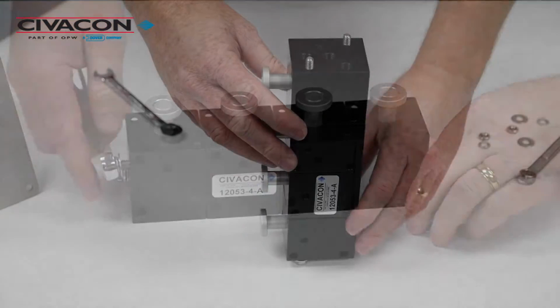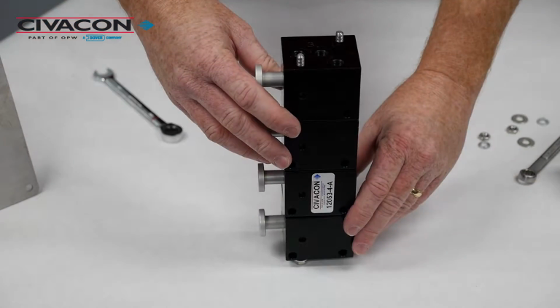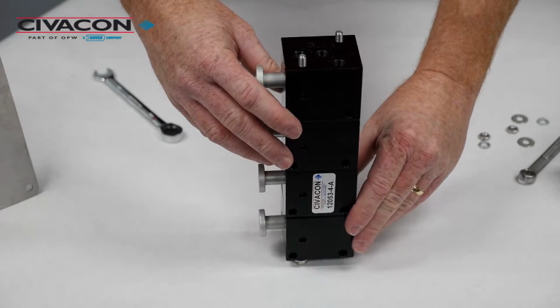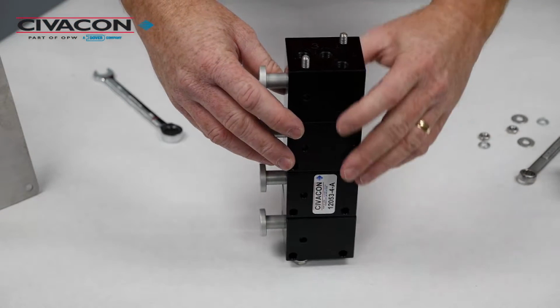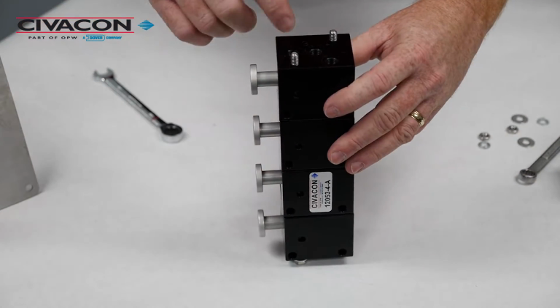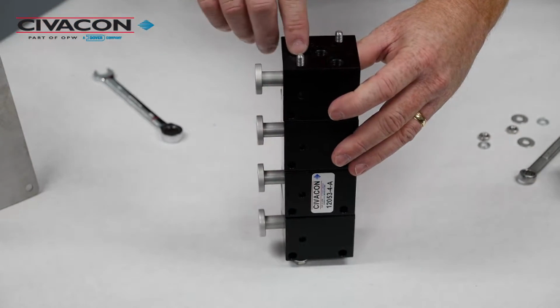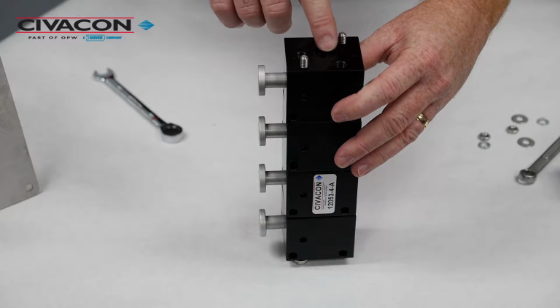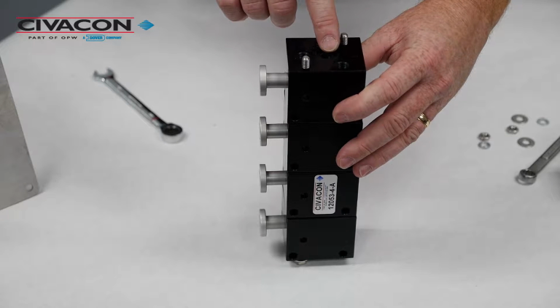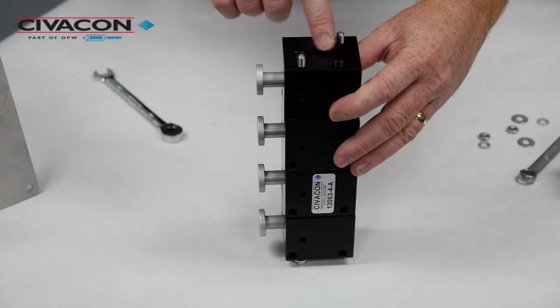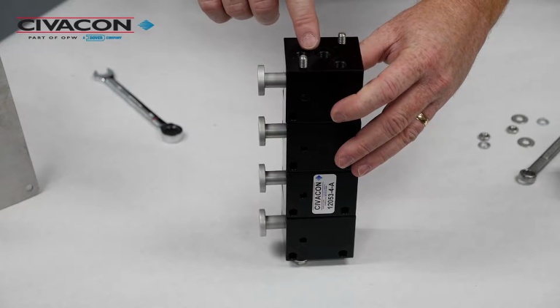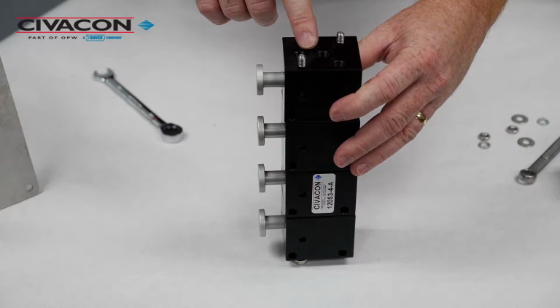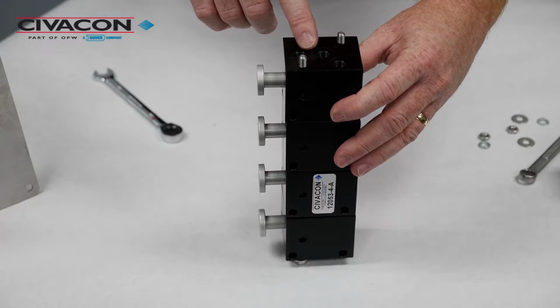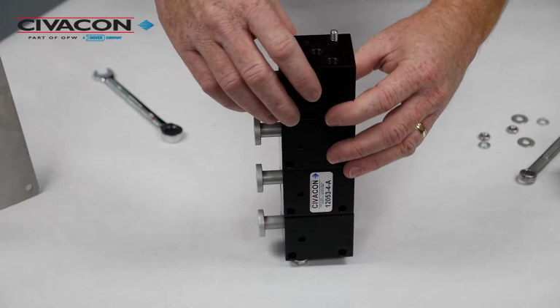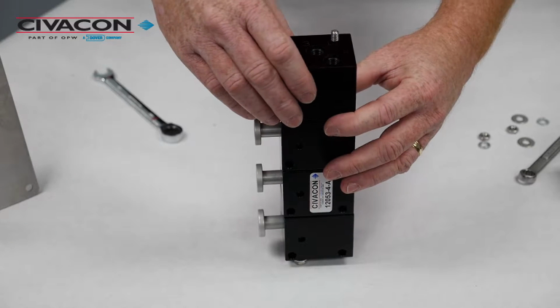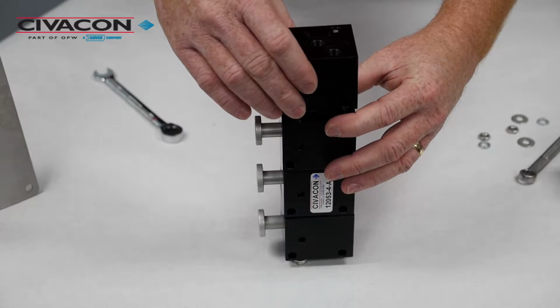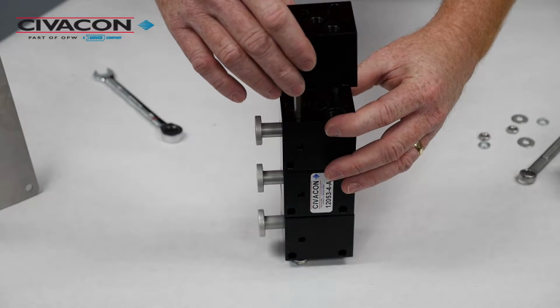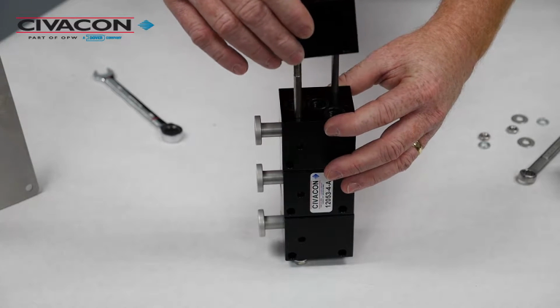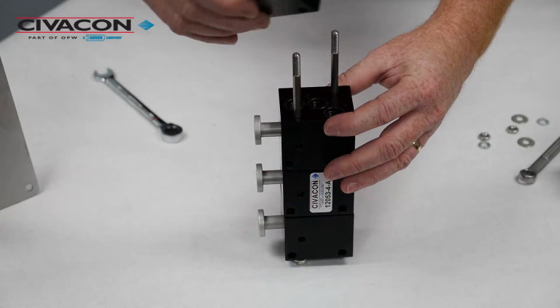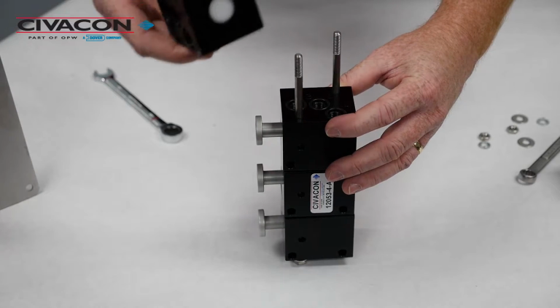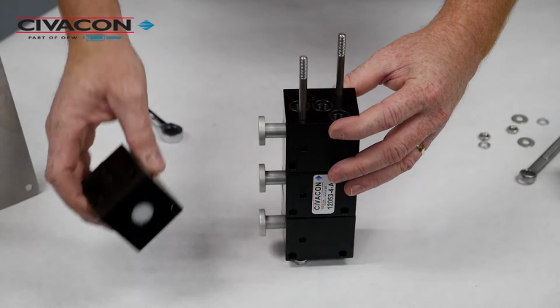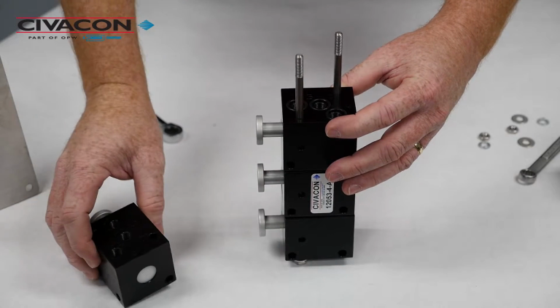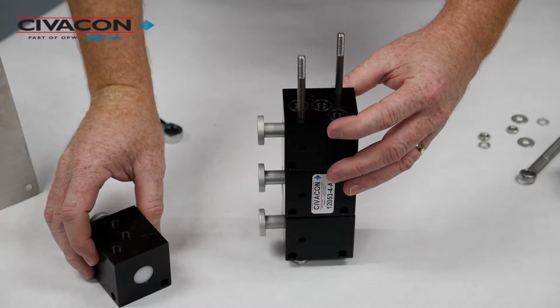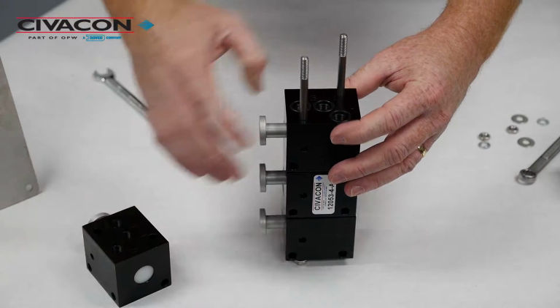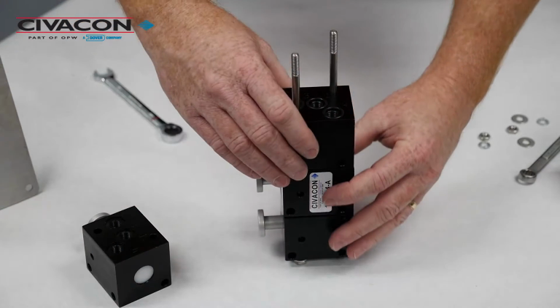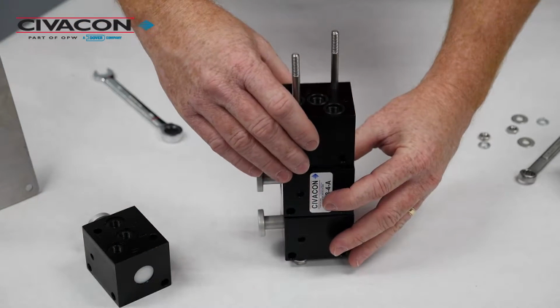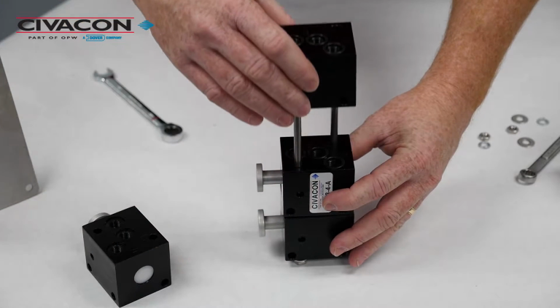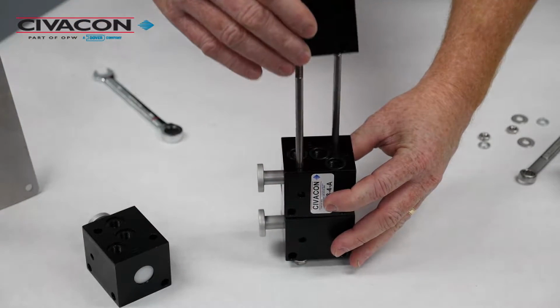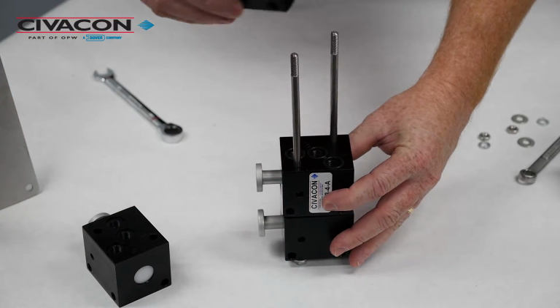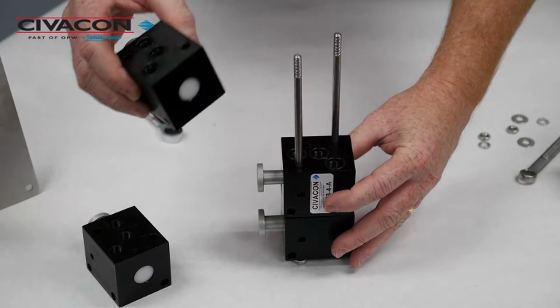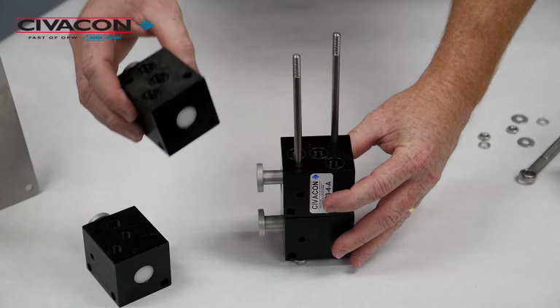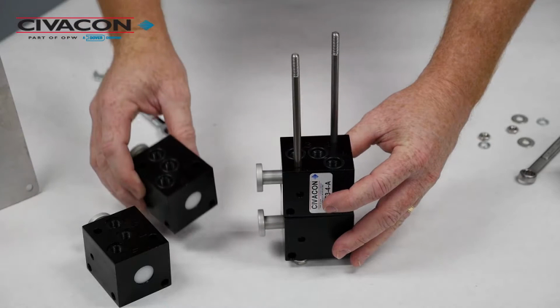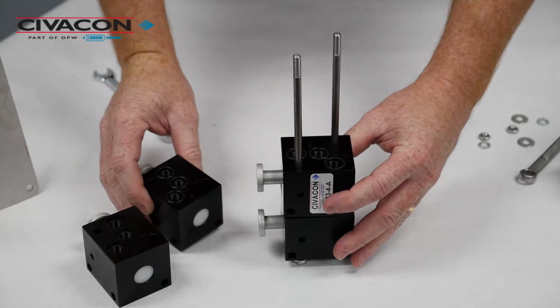With the unit stood on end with the air fitting ports to the top, simply remove the number one control valve and set it aside, and then remove the defective control valve for the number two compartment.